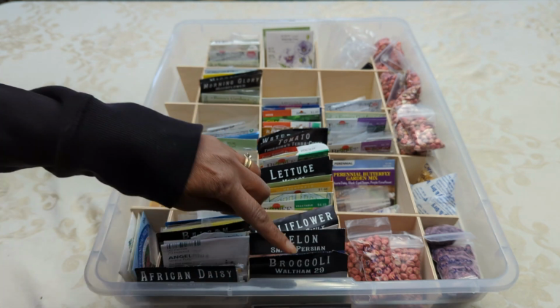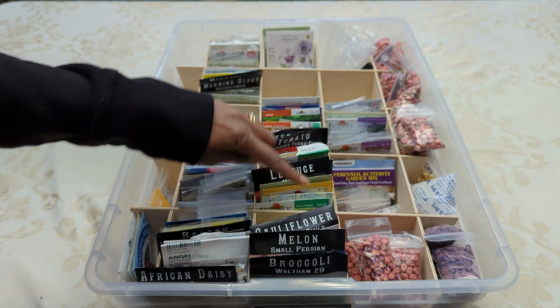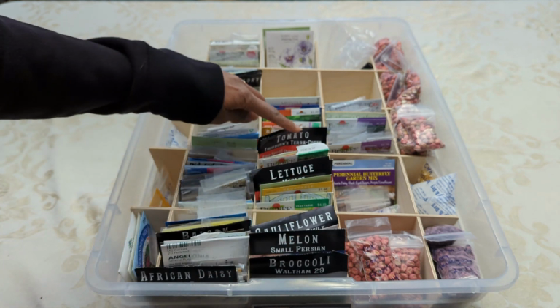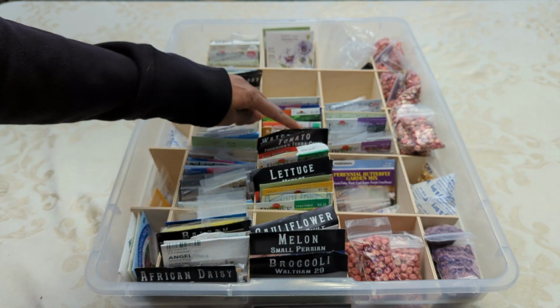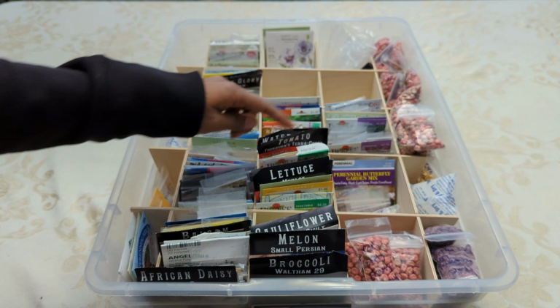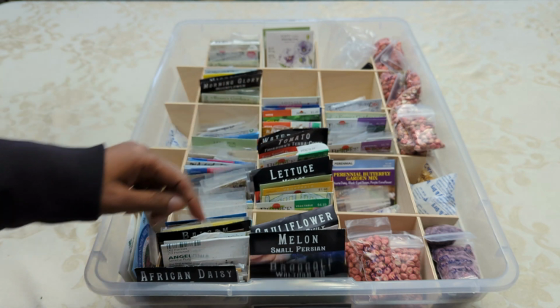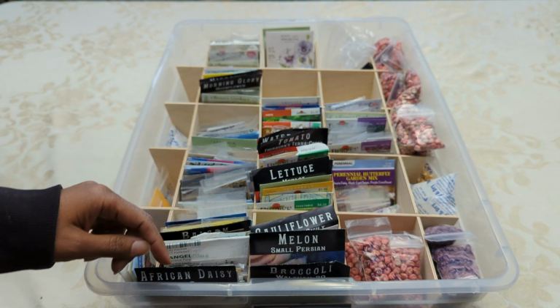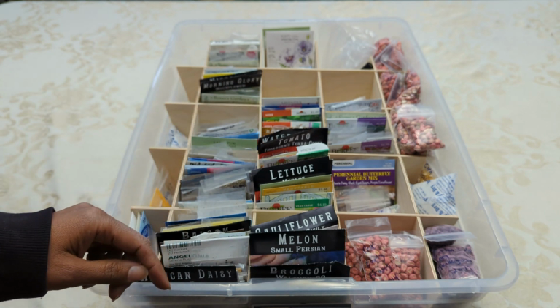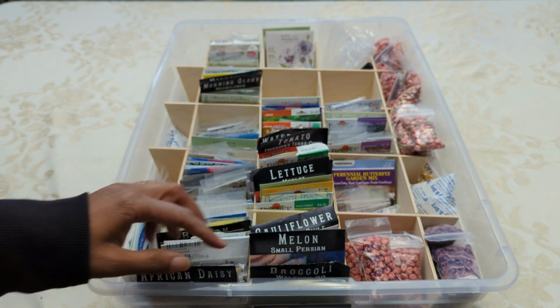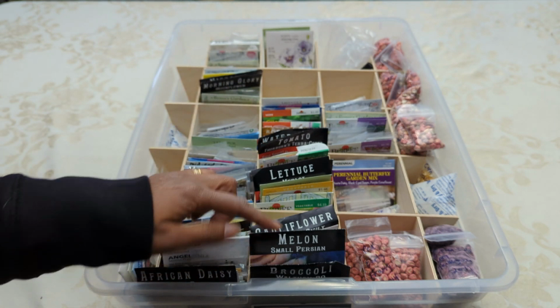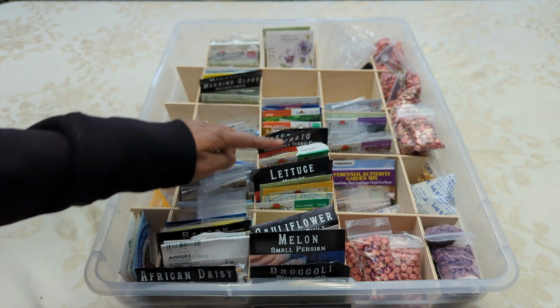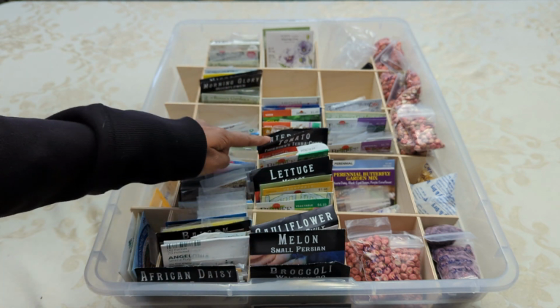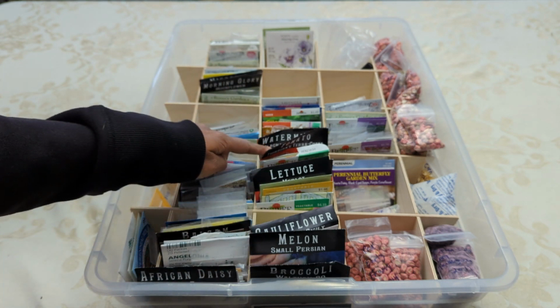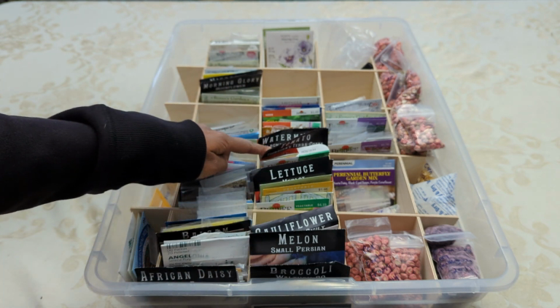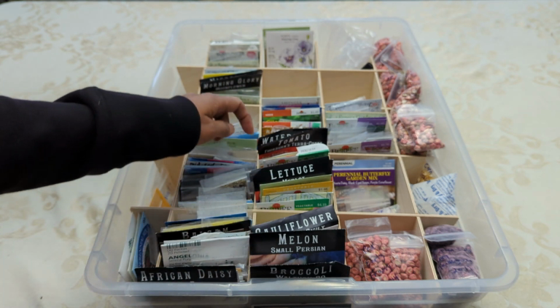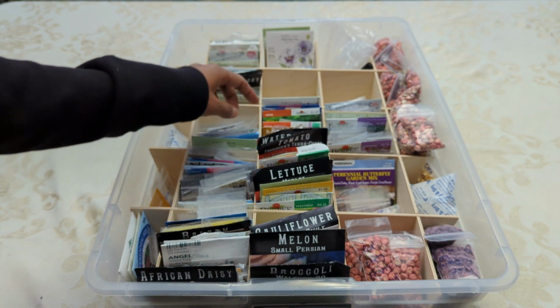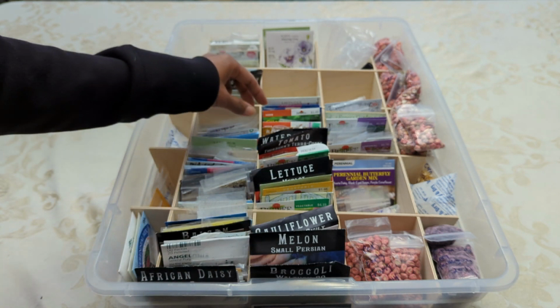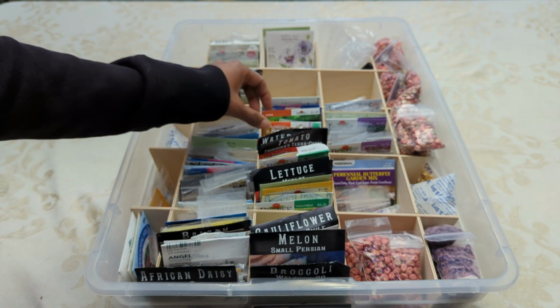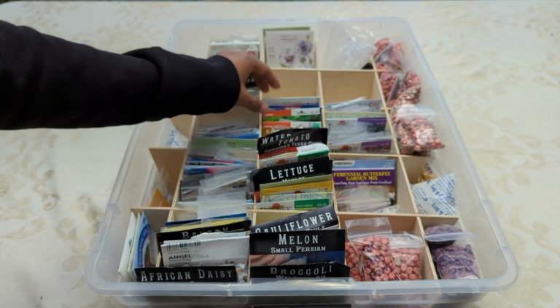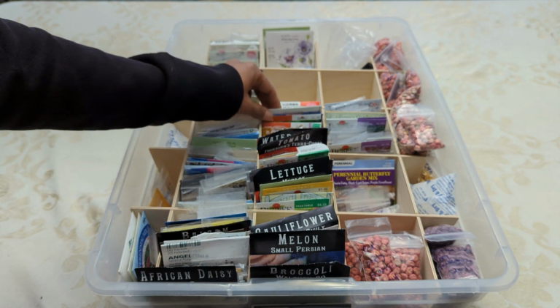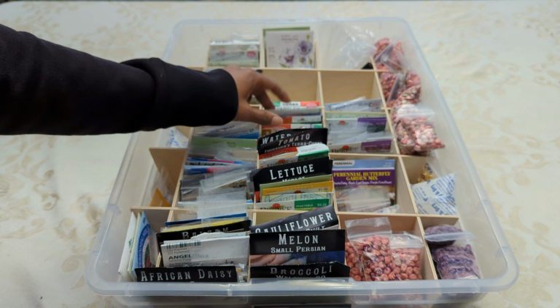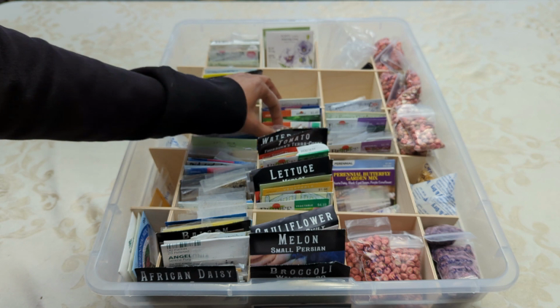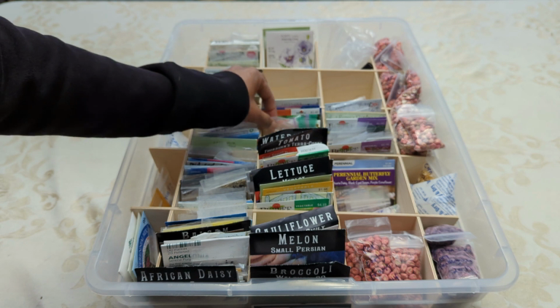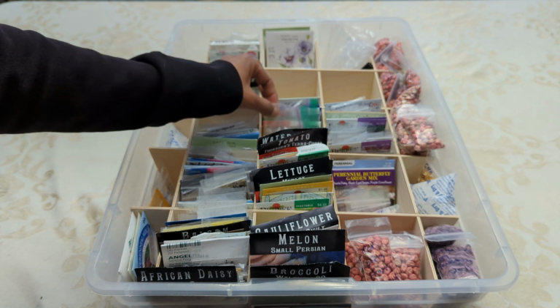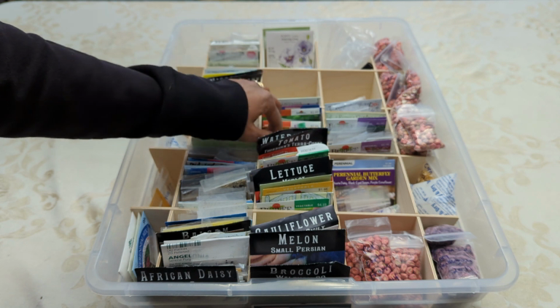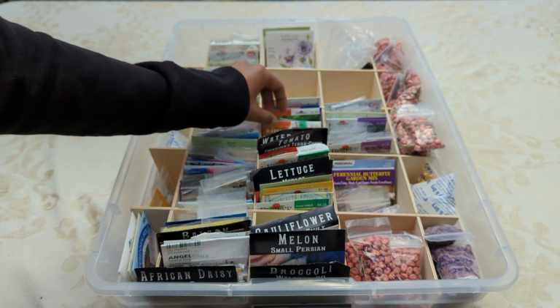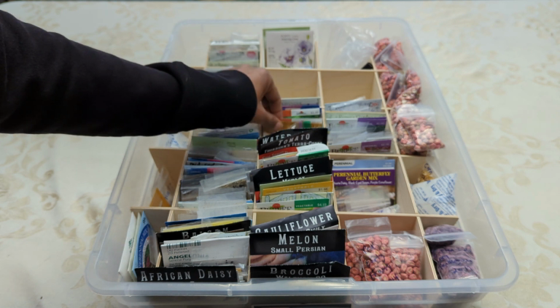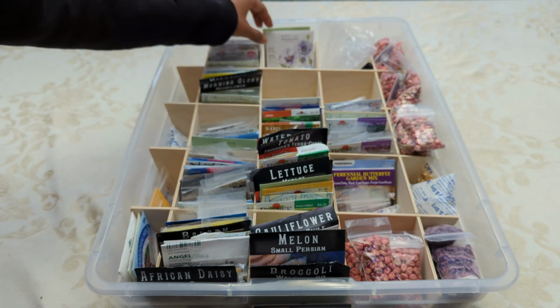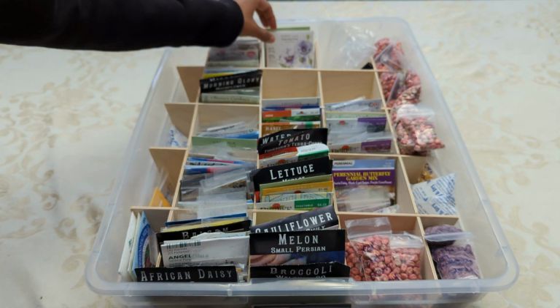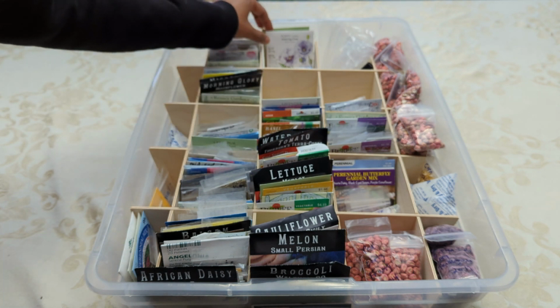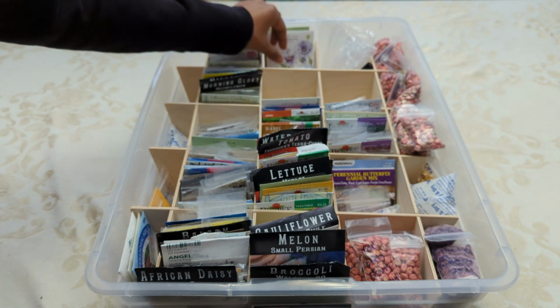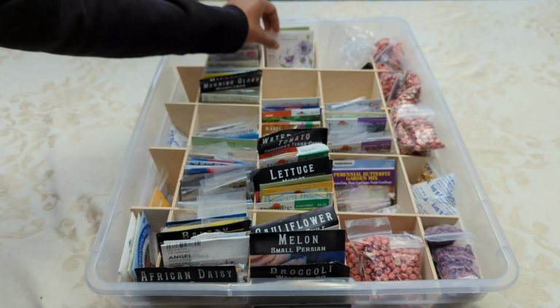This section over here, these are my vegetables. I also have these alphabetized. And then right behind the vegetables, these are all of my herbs.